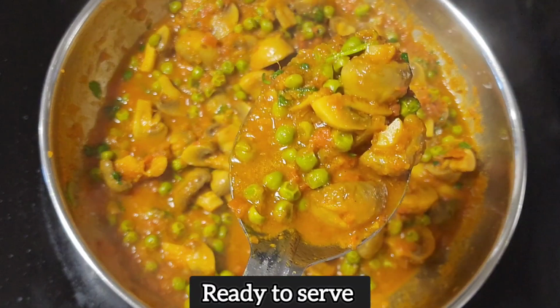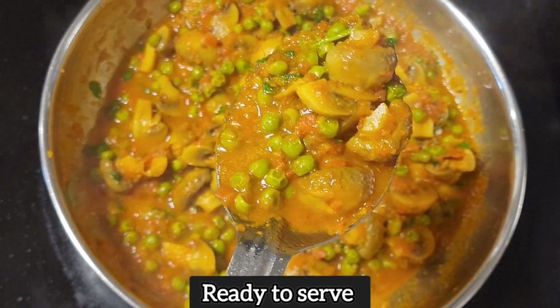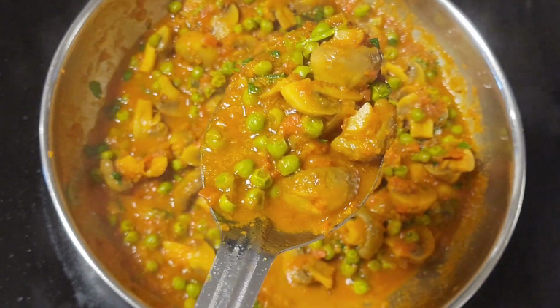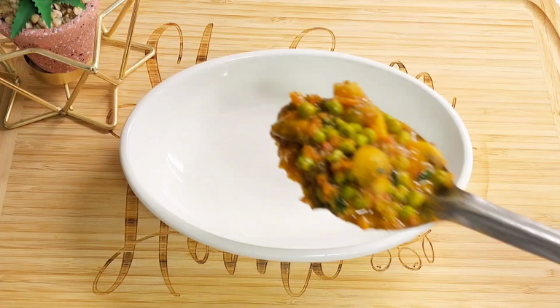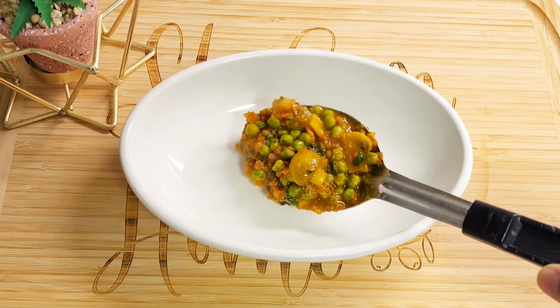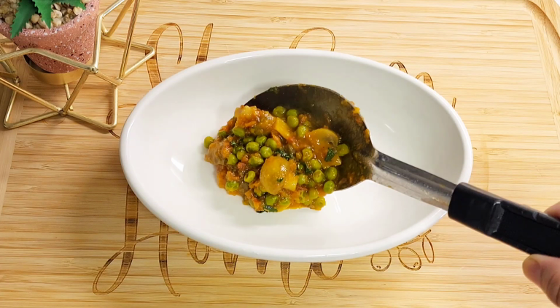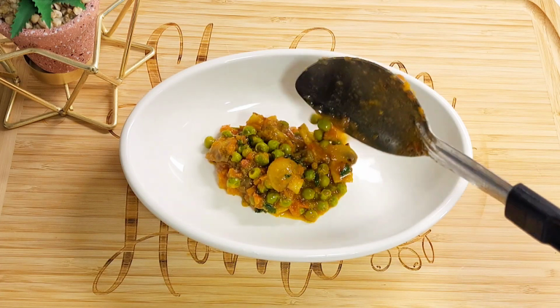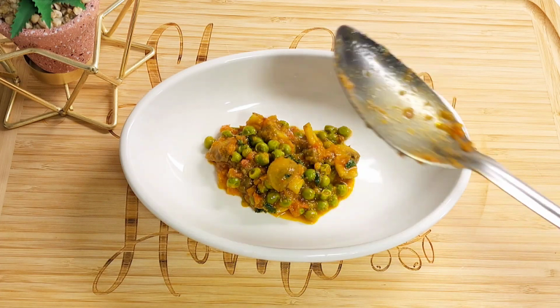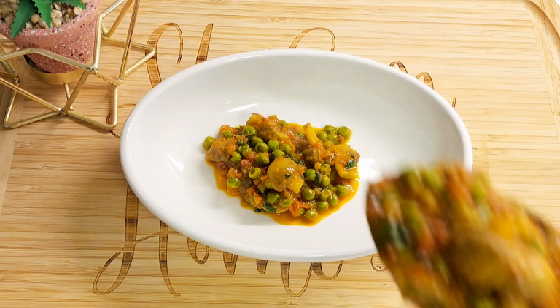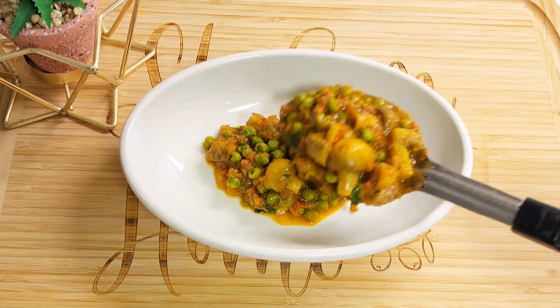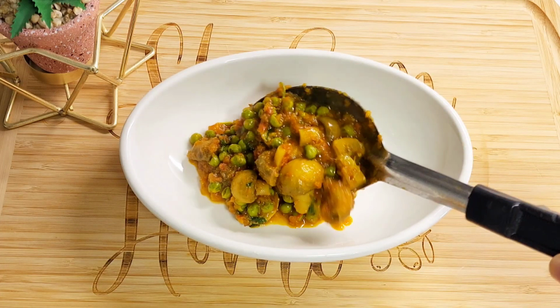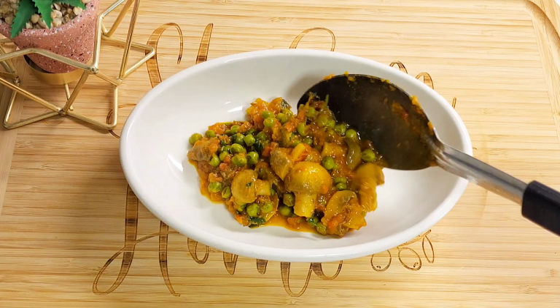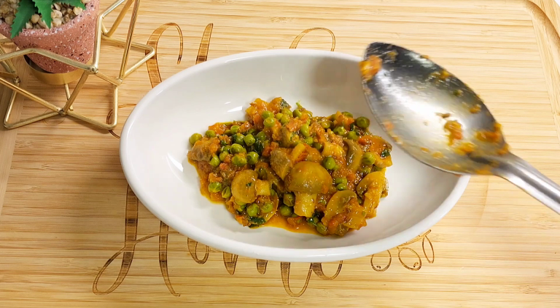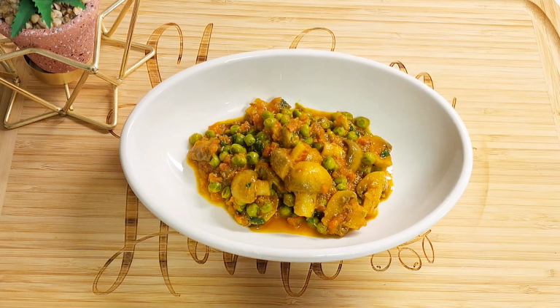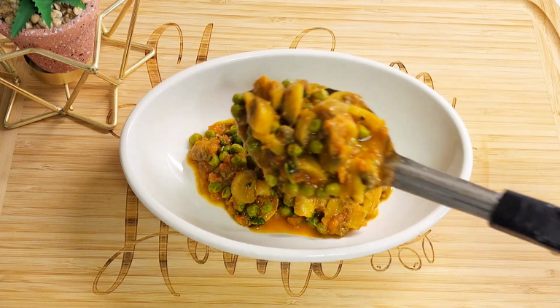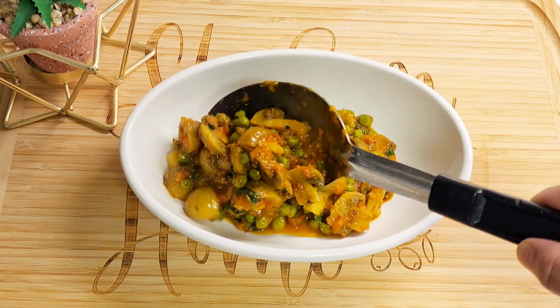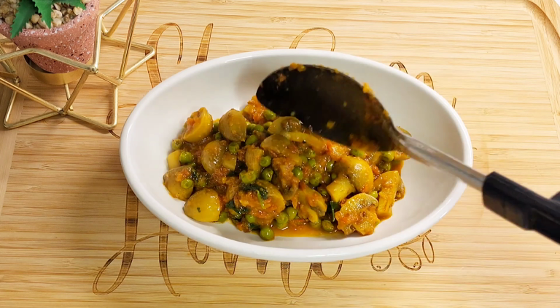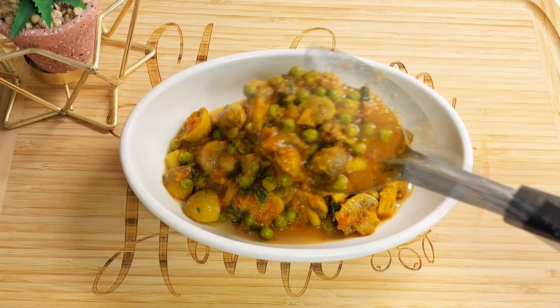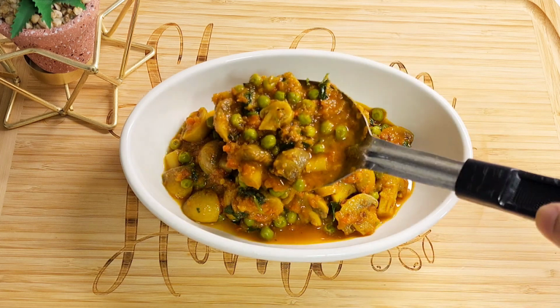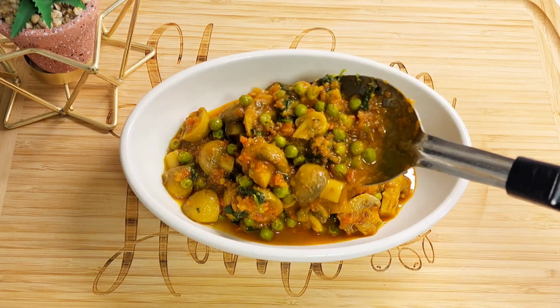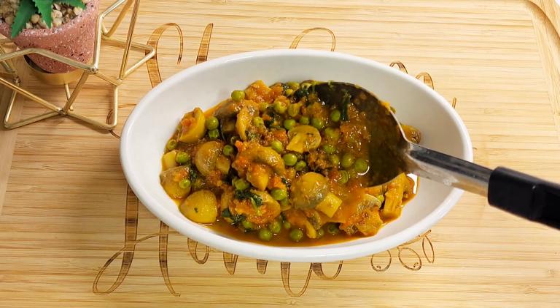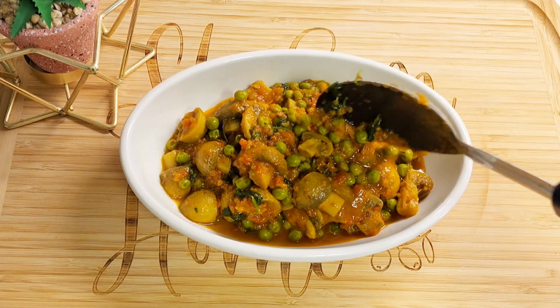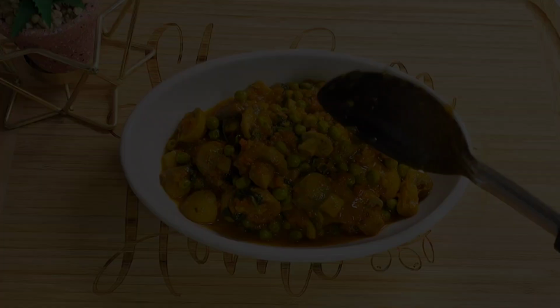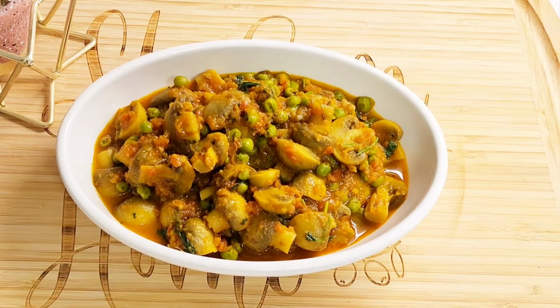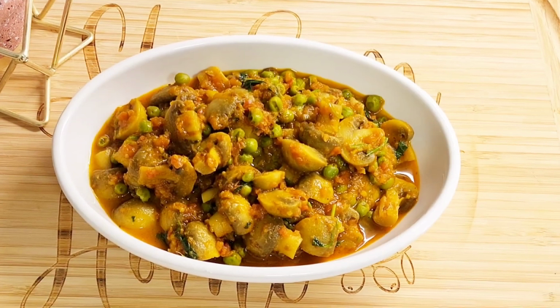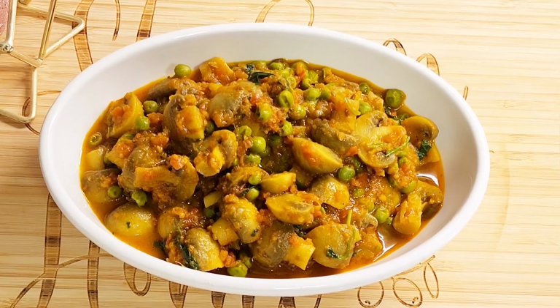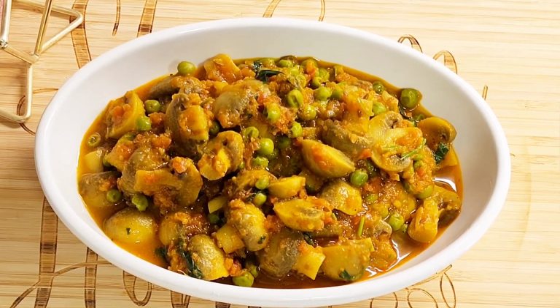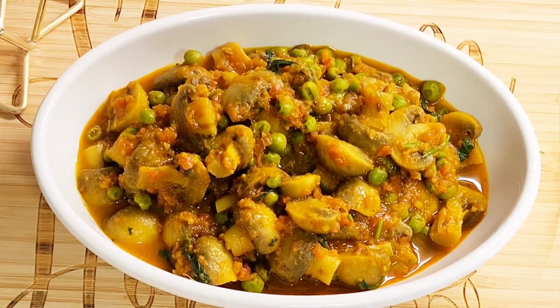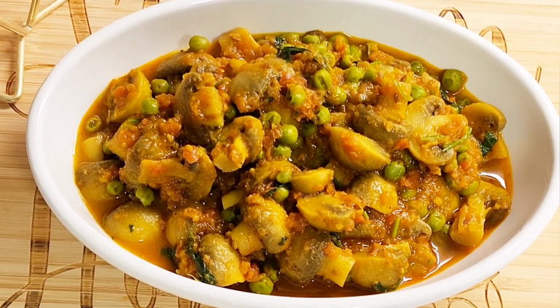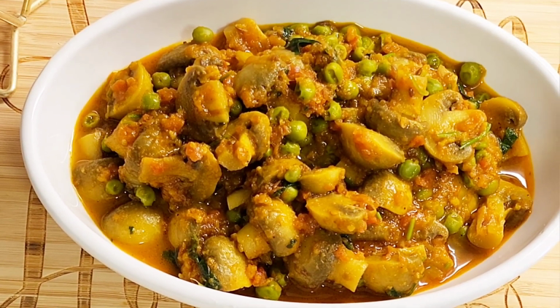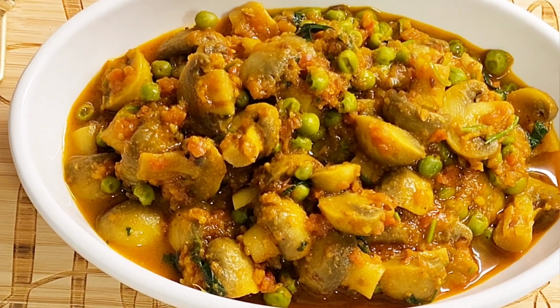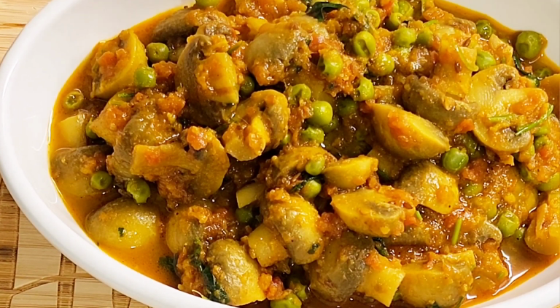This is a mushroom butter recipe. We have not used onion or garlic. Try it and tell me in the comments how did you feel about the recipe.